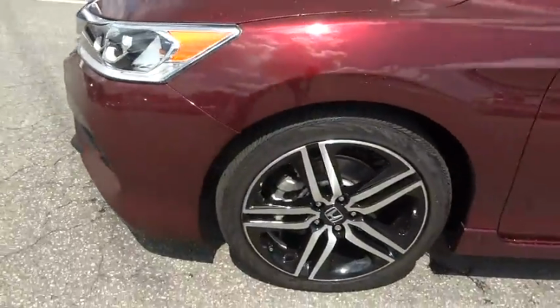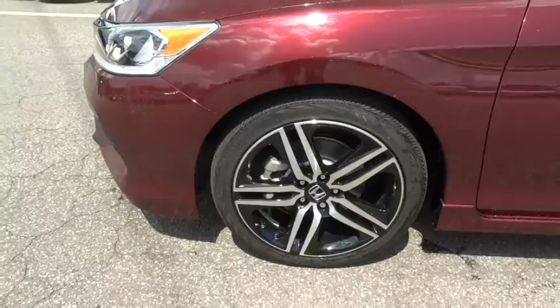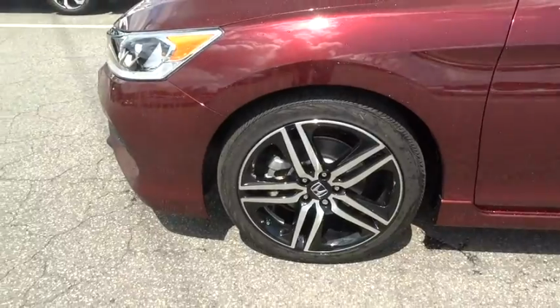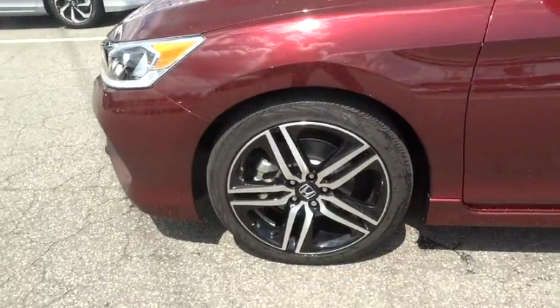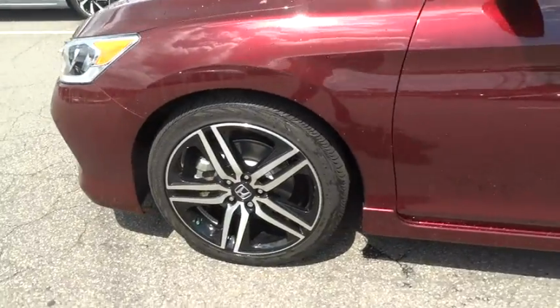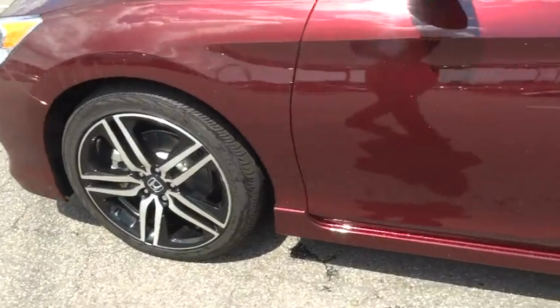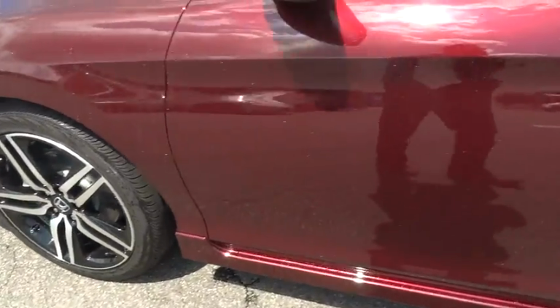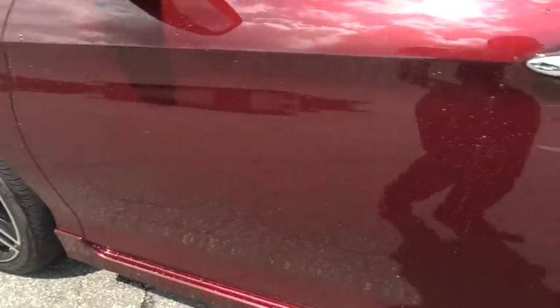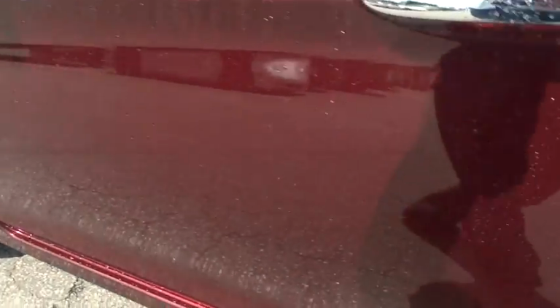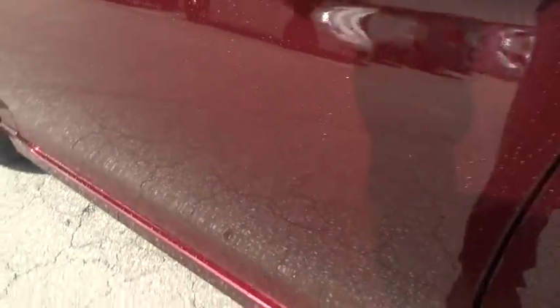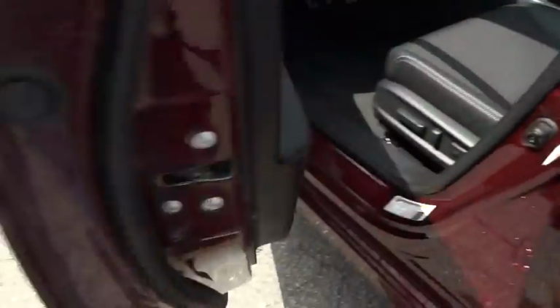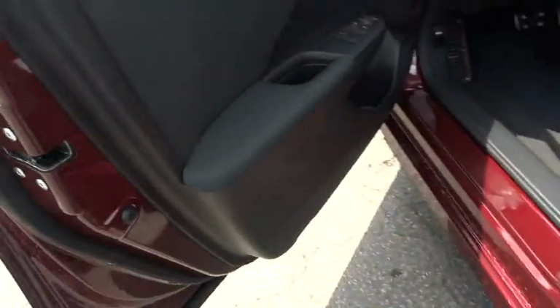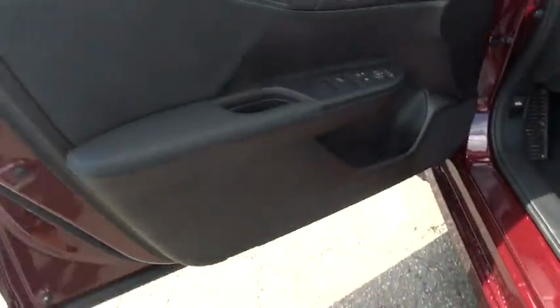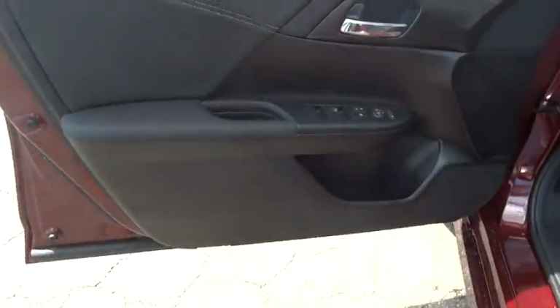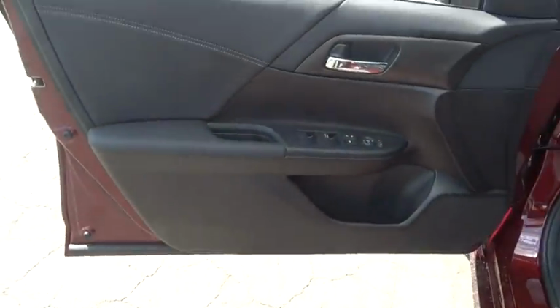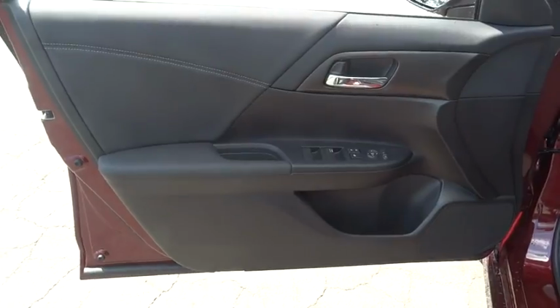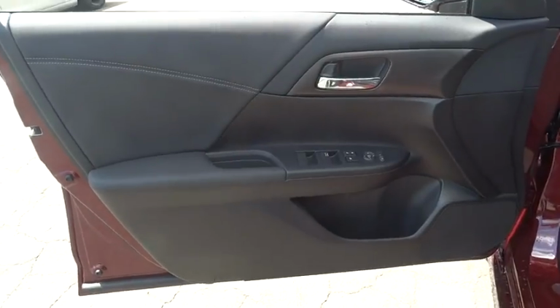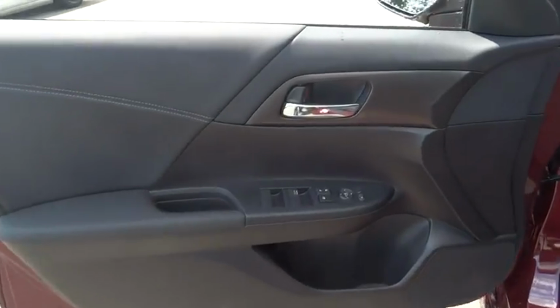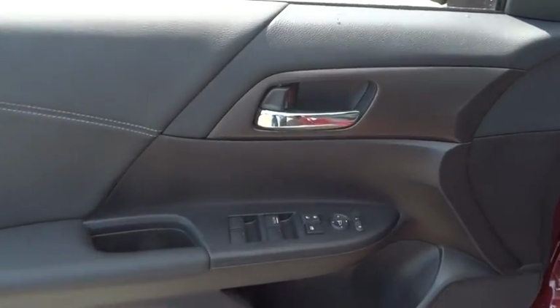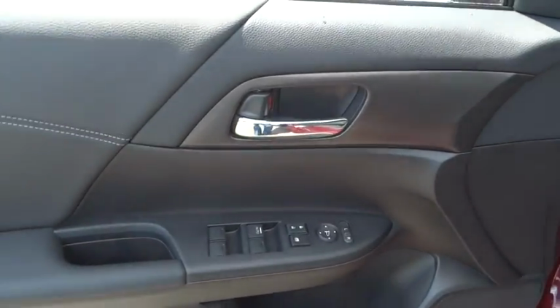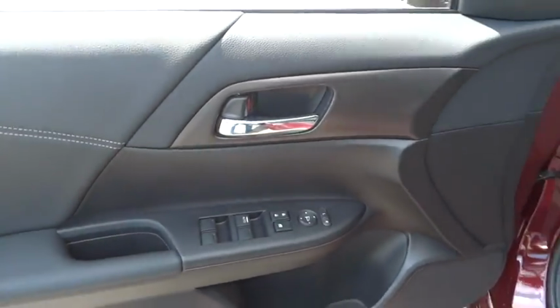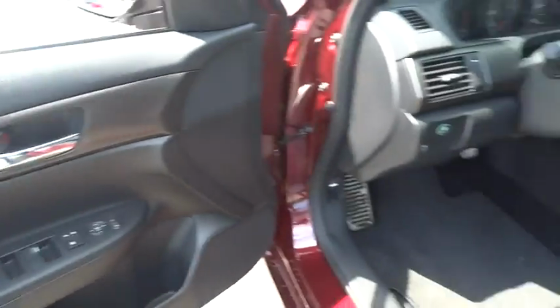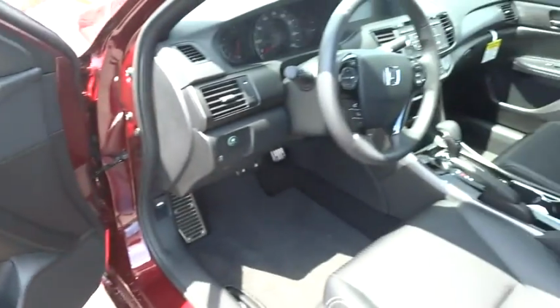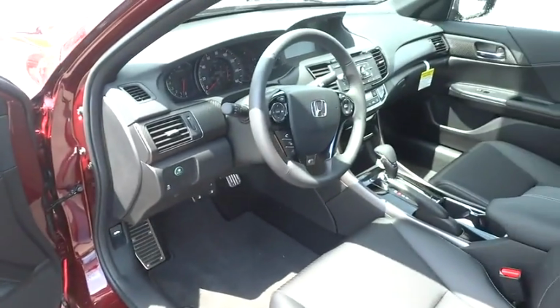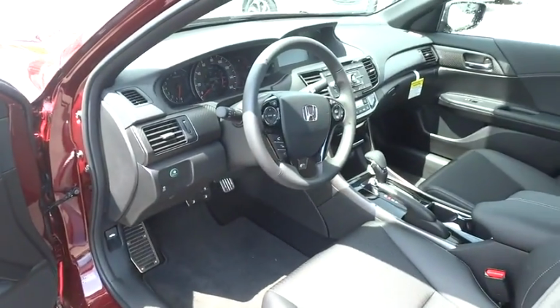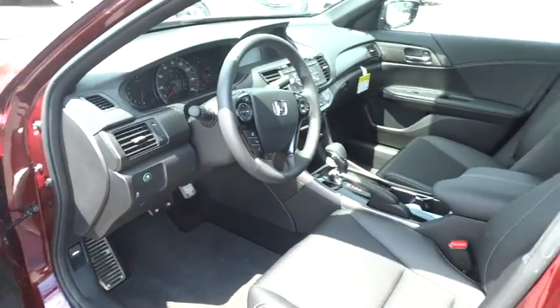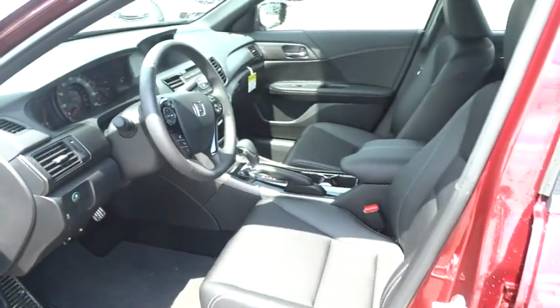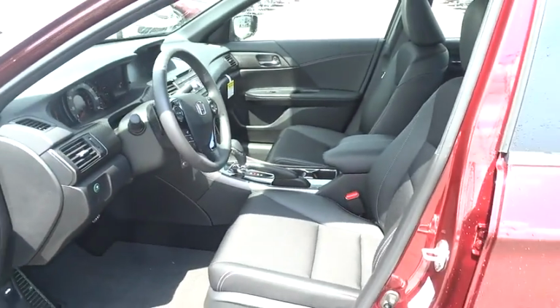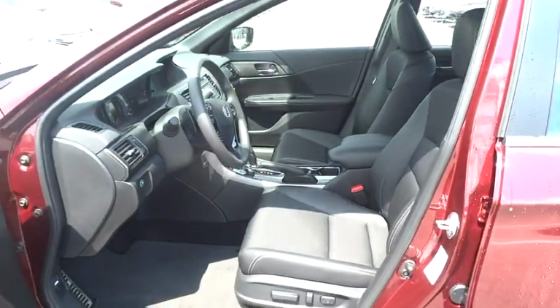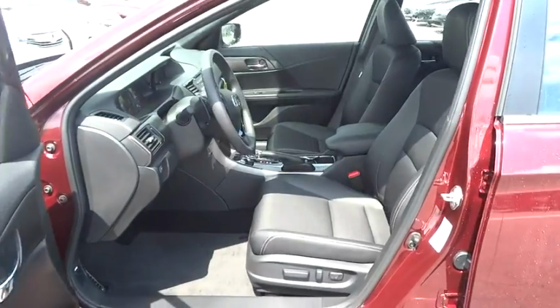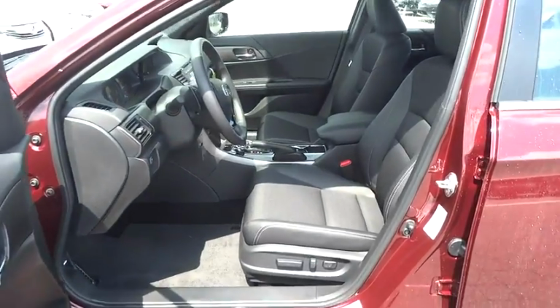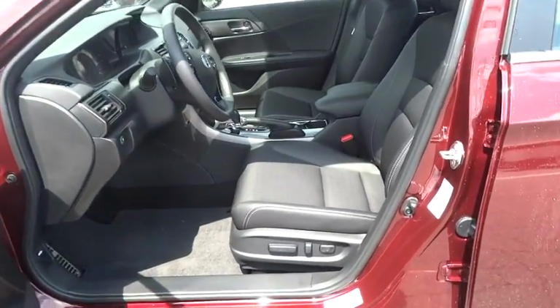Front floor mat, AM-FM stereo radio, auto-off headlights, front-wheel drive, rear defrost, electronic stability control, power windows, CD player. Come see the car for yourself.